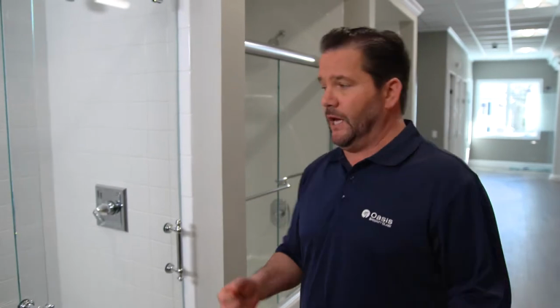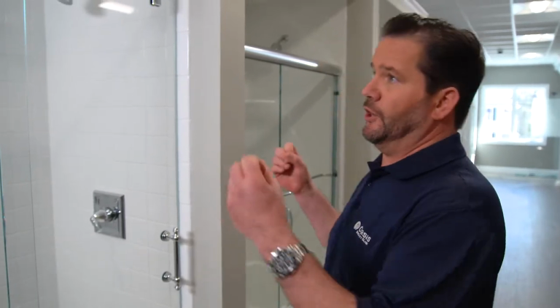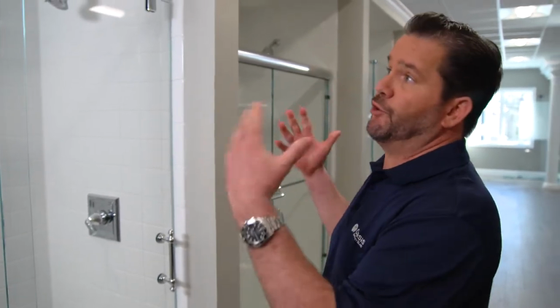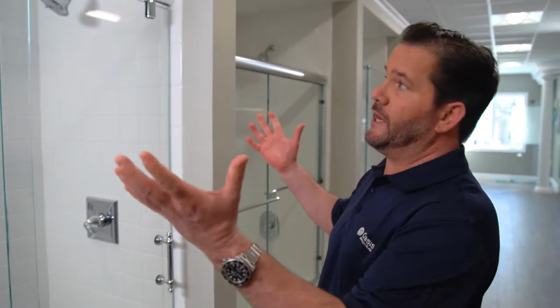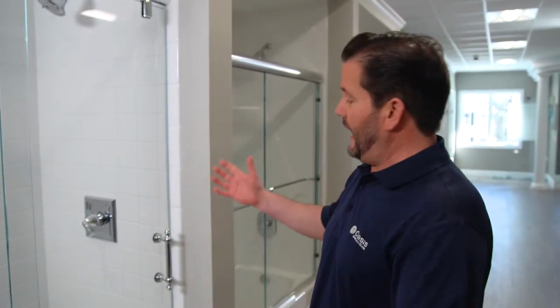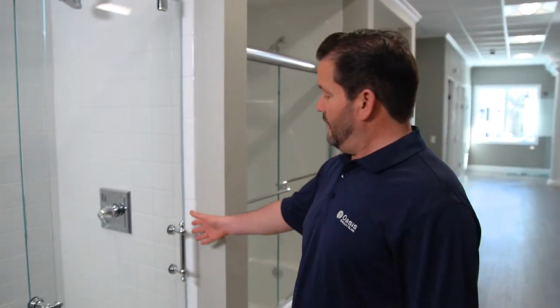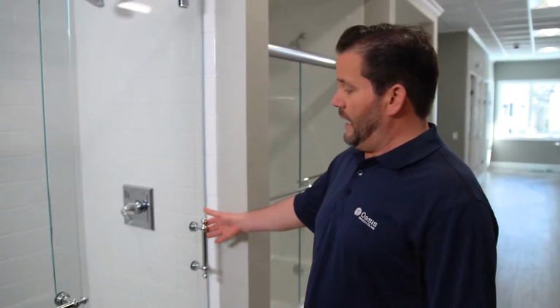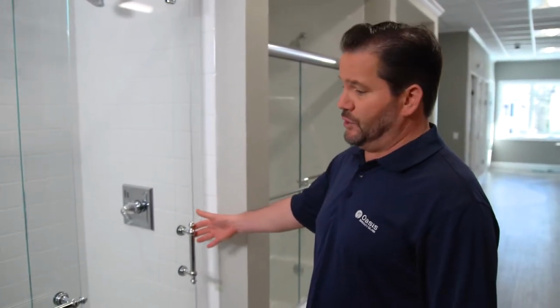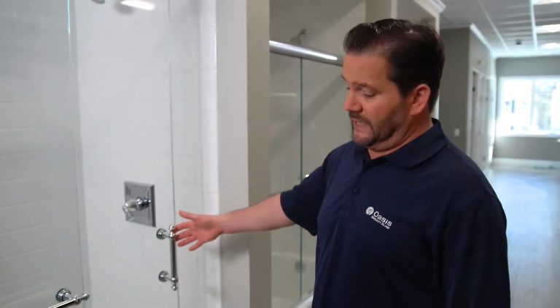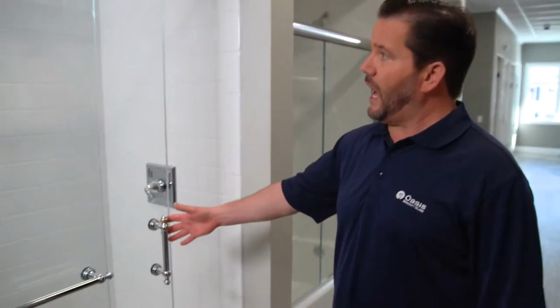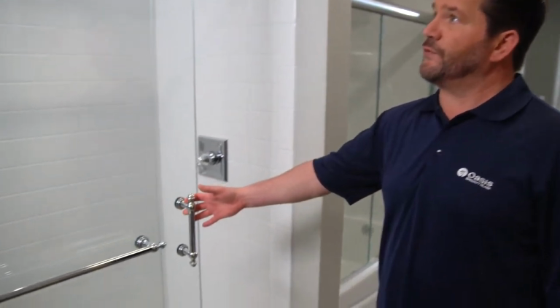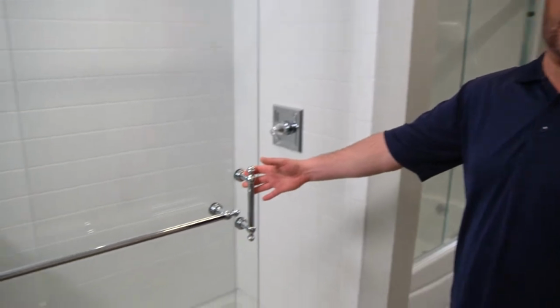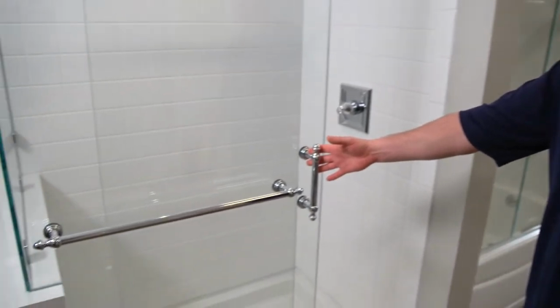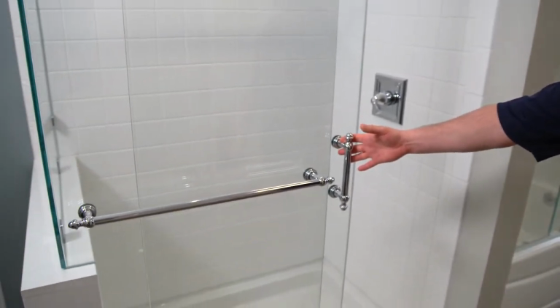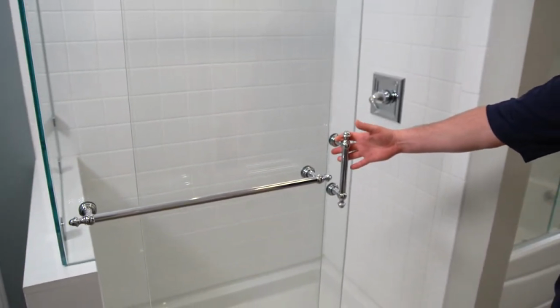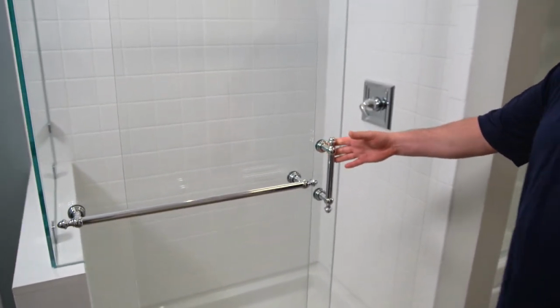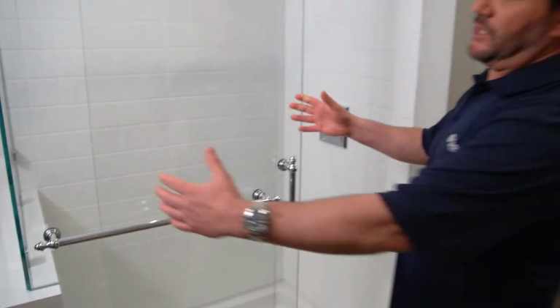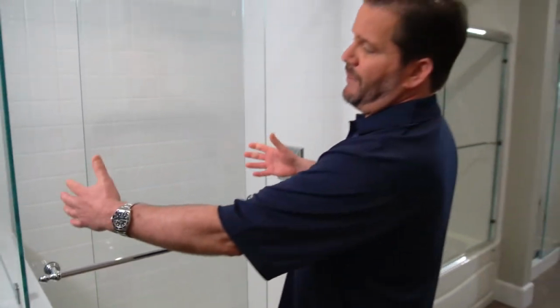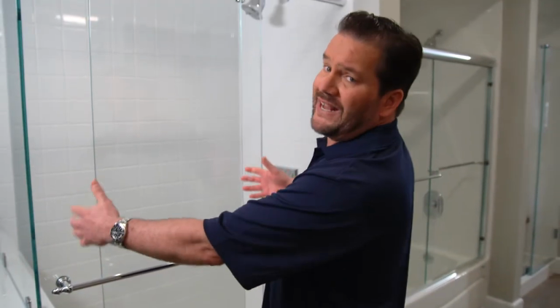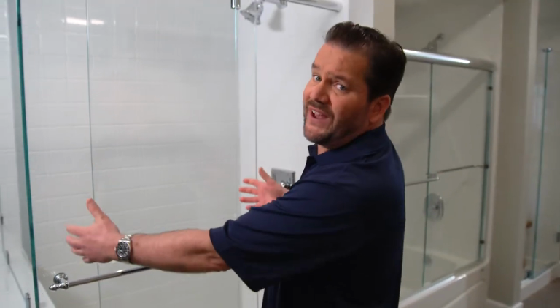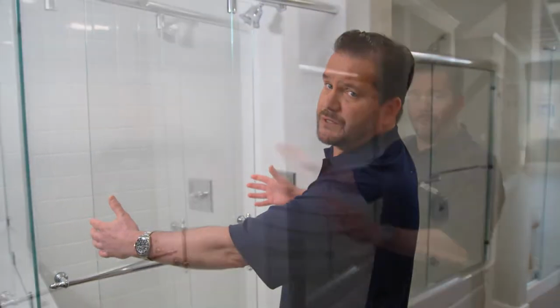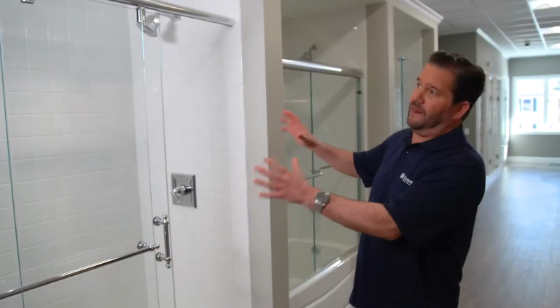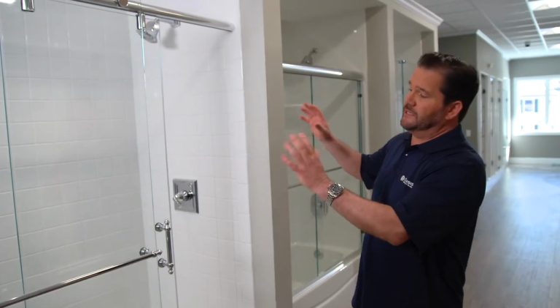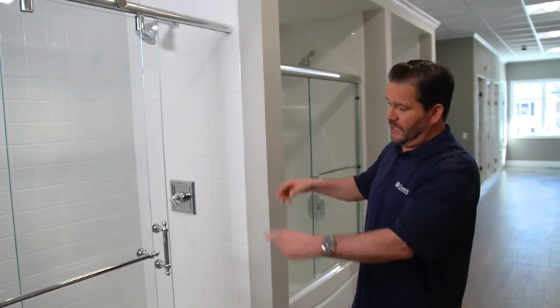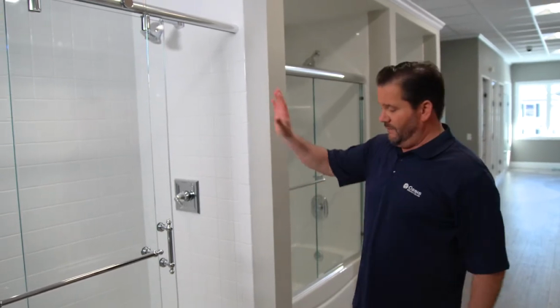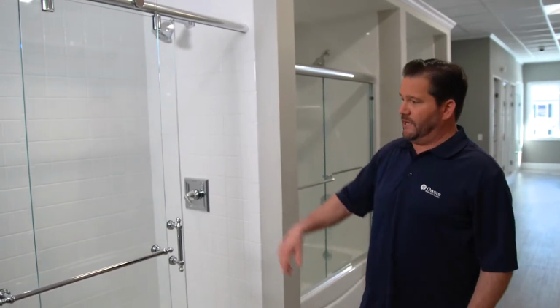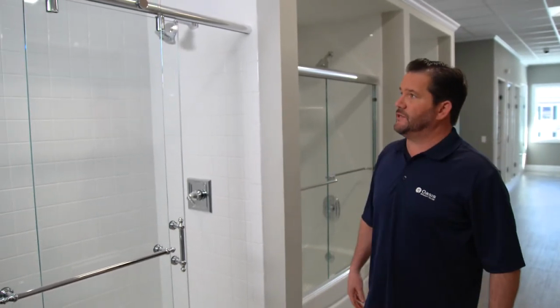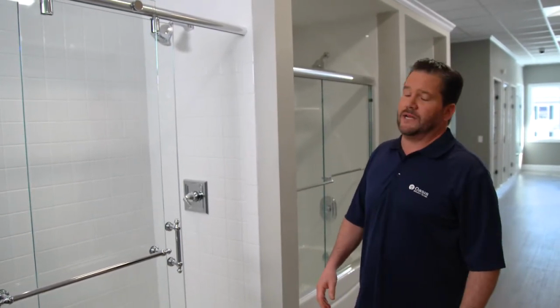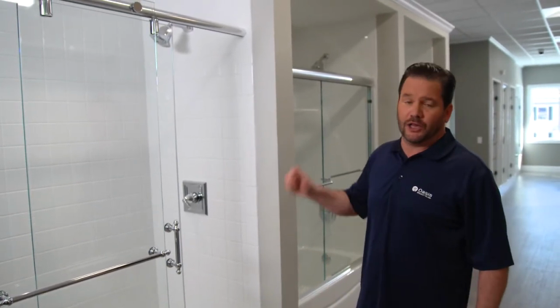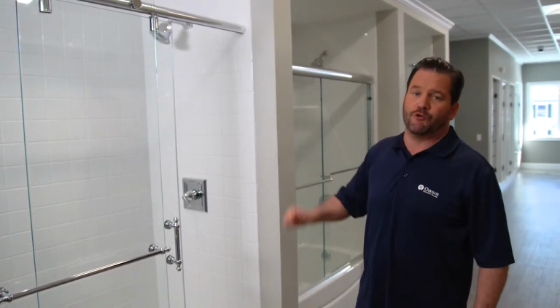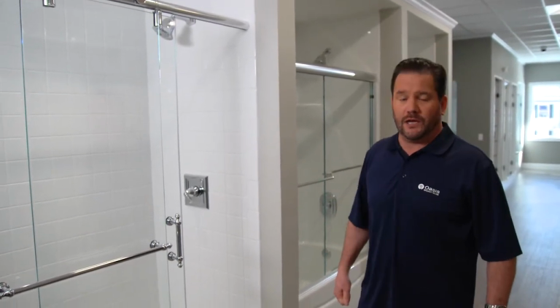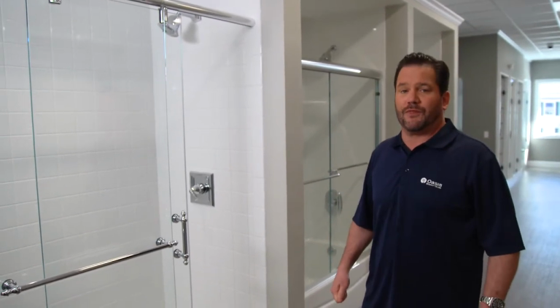It really looks great and it has a door that slides for access to the shower. It also has one panel that's fixed. Elegant, sleek, very easy to maintain and looks great in your bathroom.